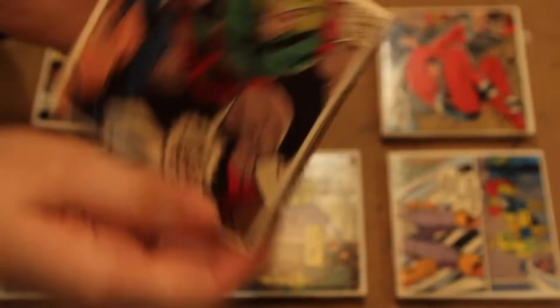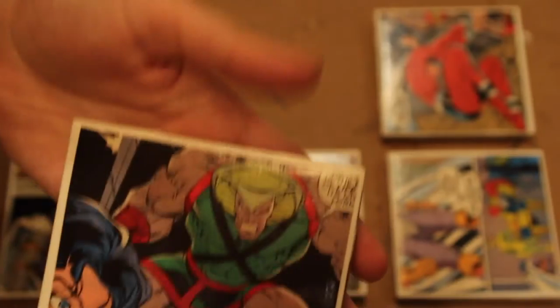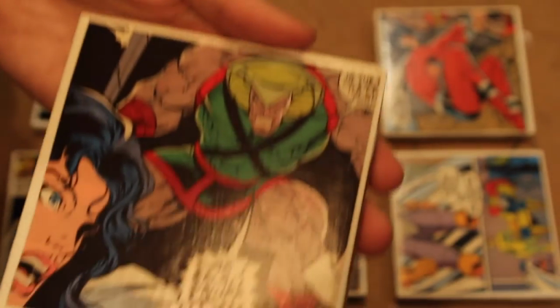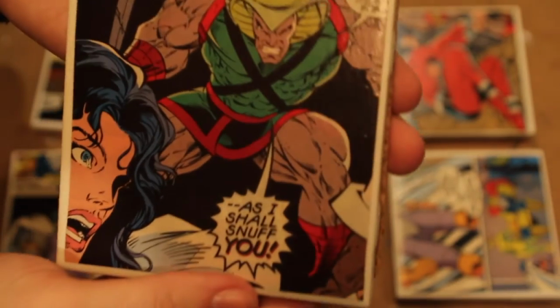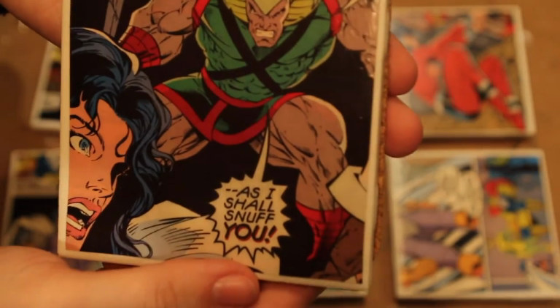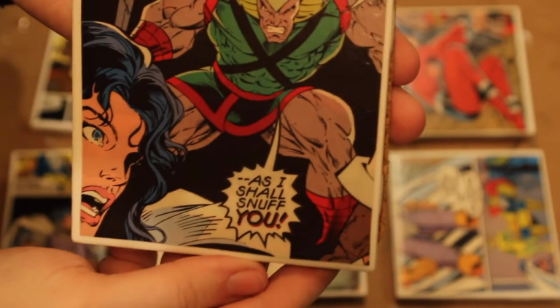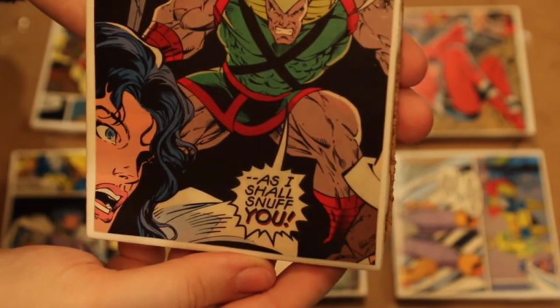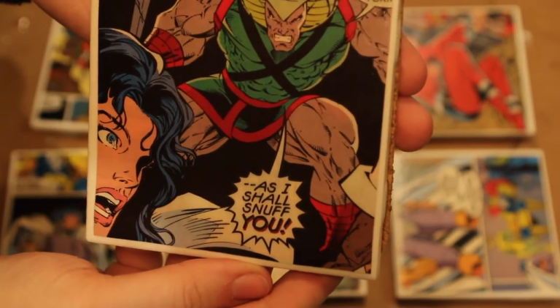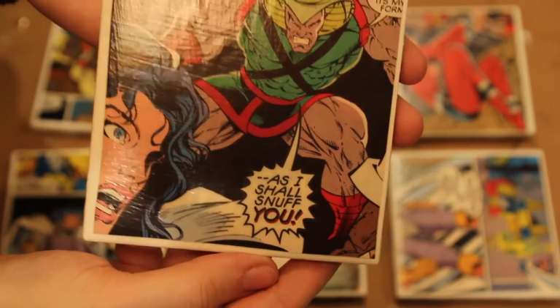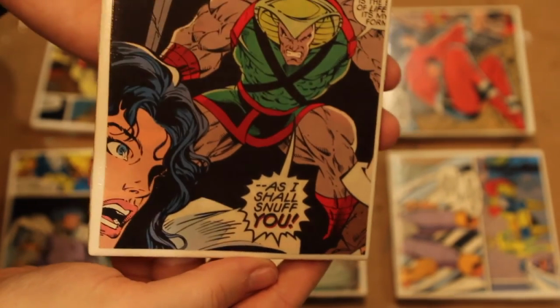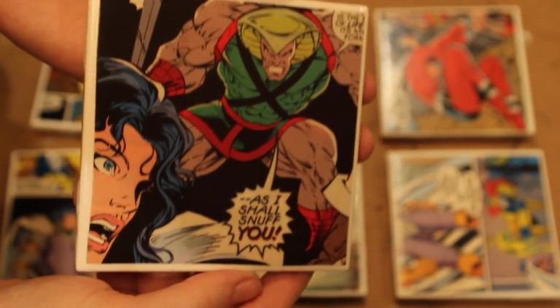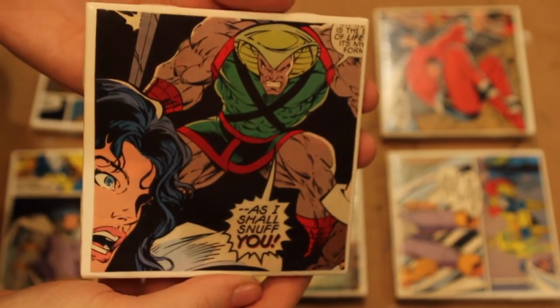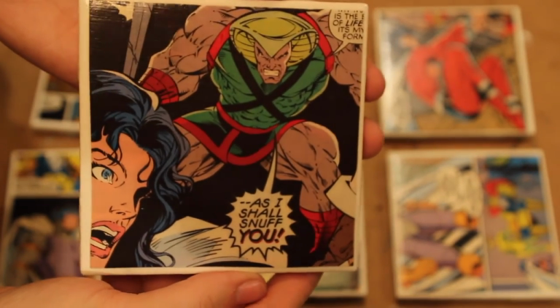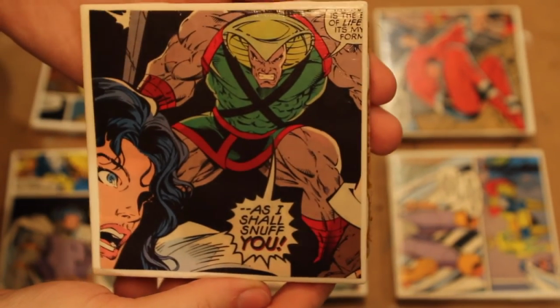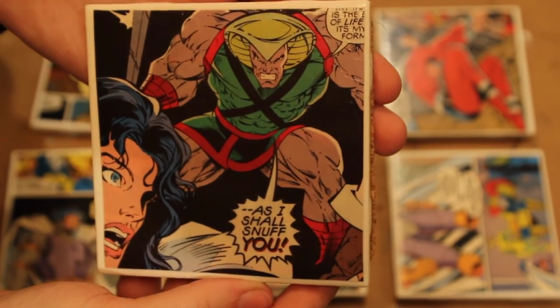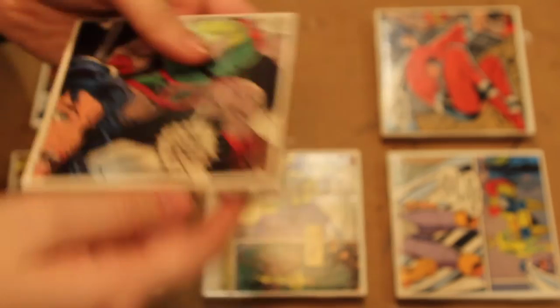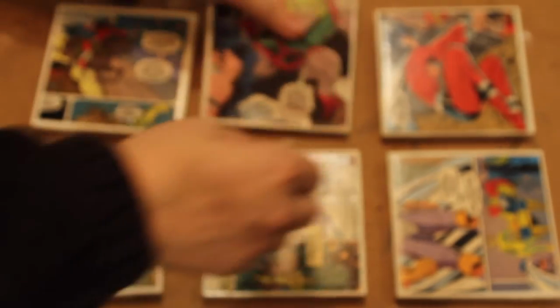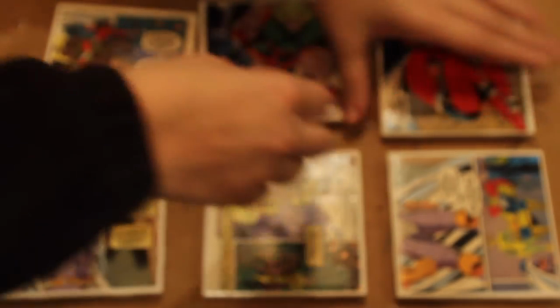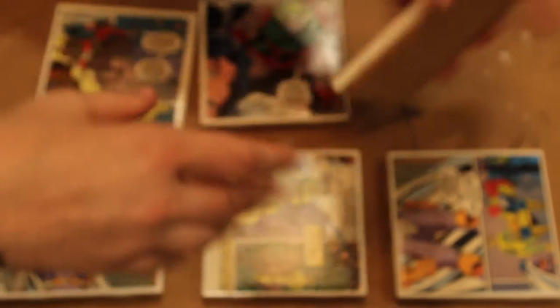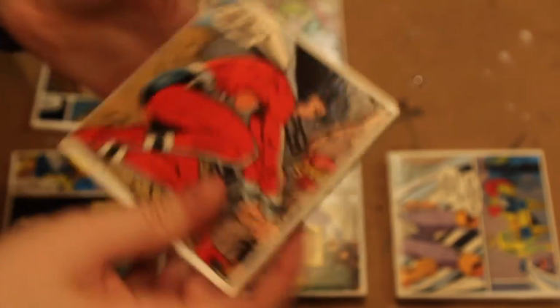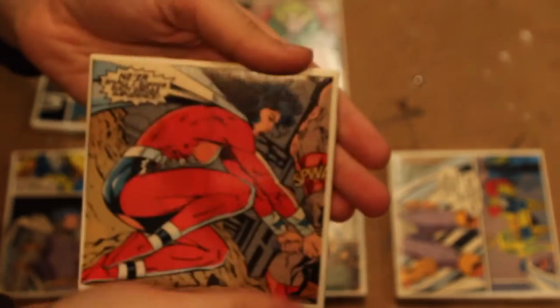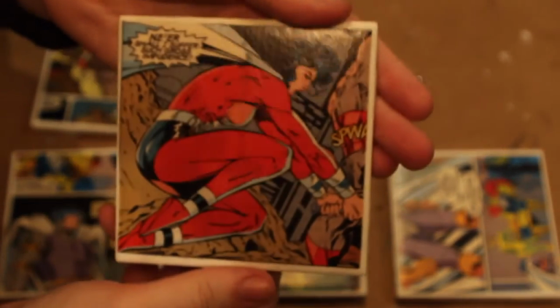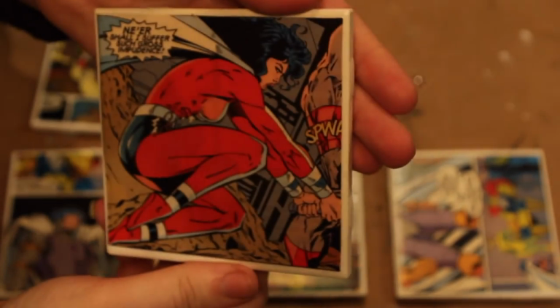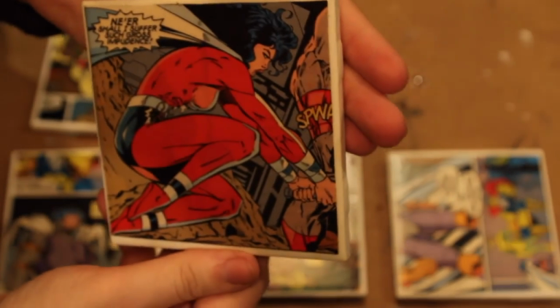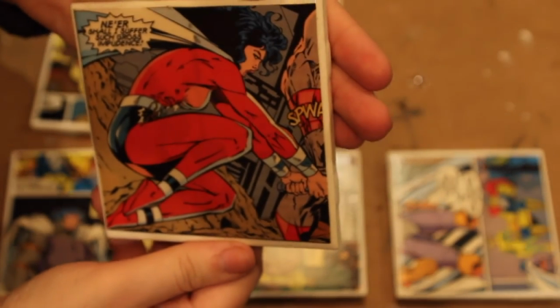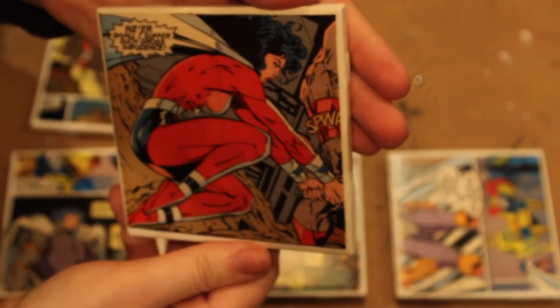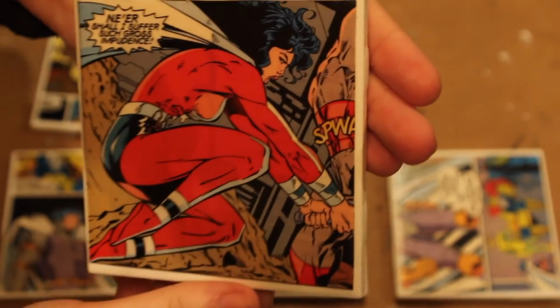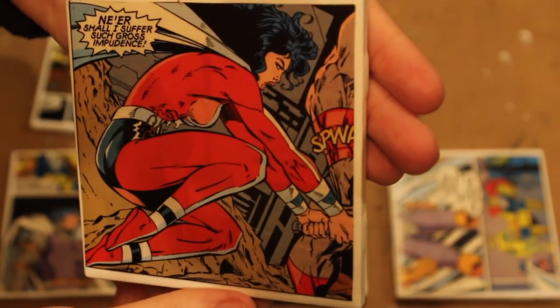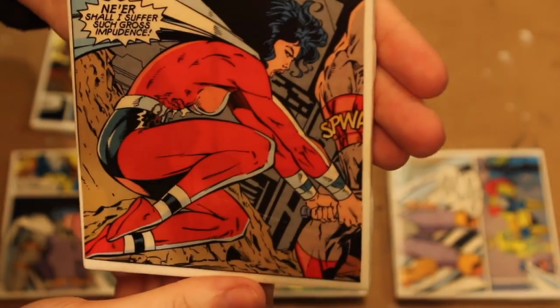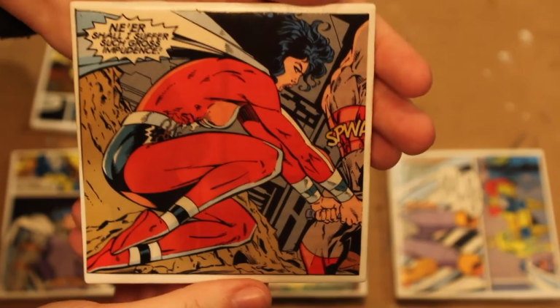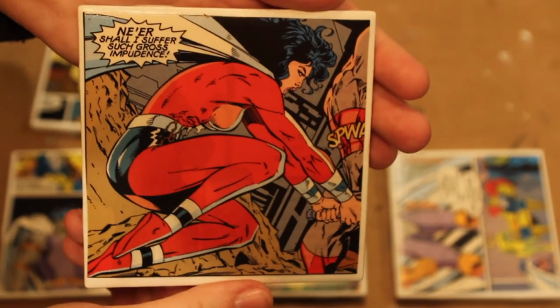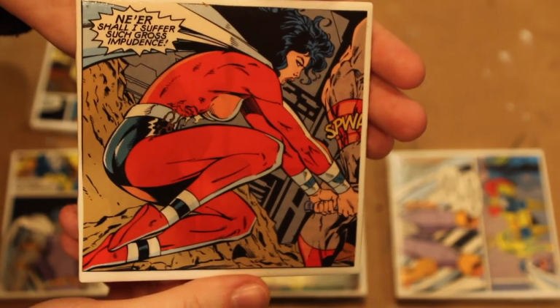And now we're finished. These are the completed product. You can stack them up and wrap them in a bow and give them to any of your comic book friends that you think might like this. If you liked this tutorial today, please like or subscribe and thank you for watching.